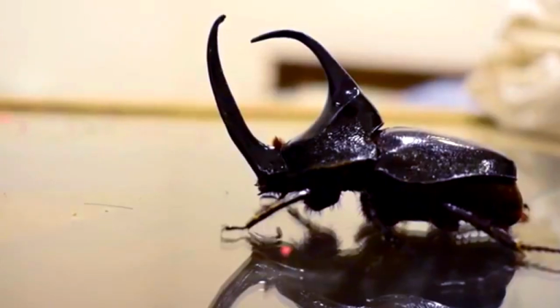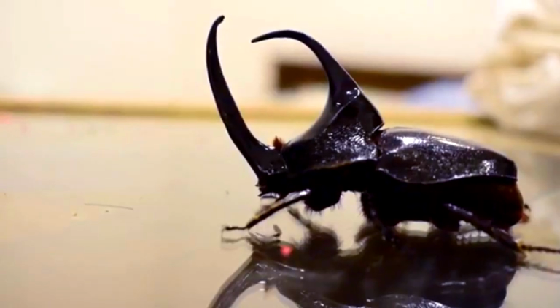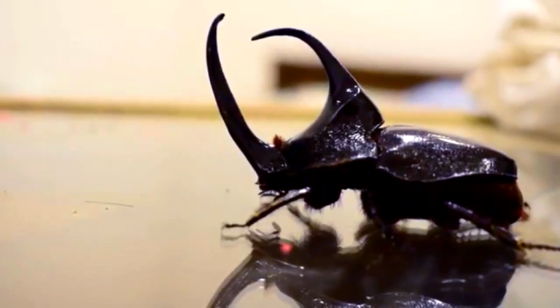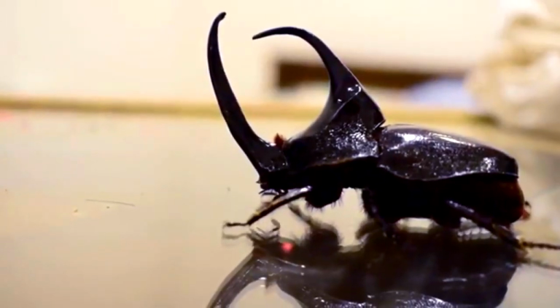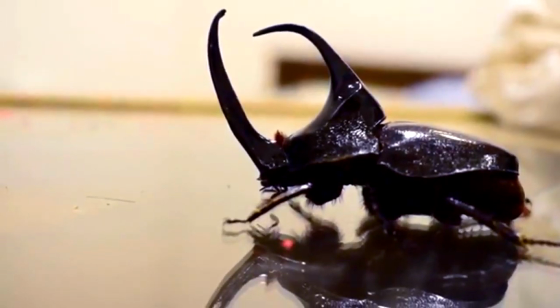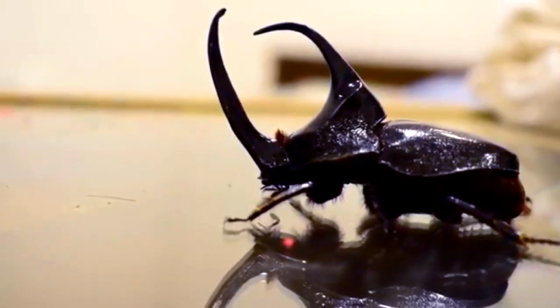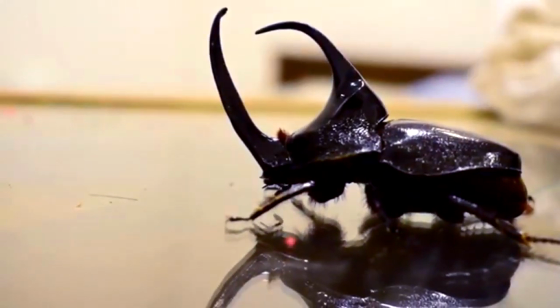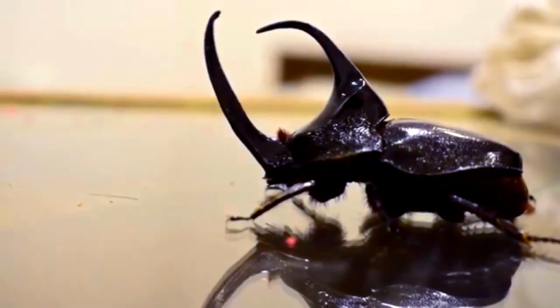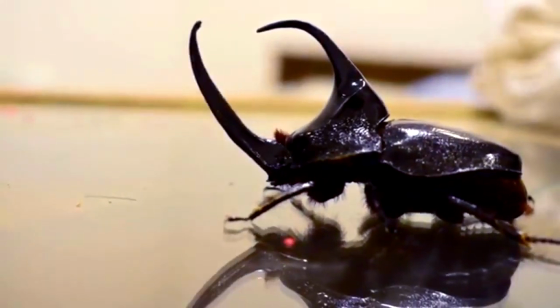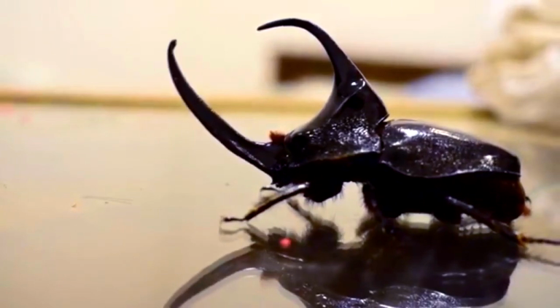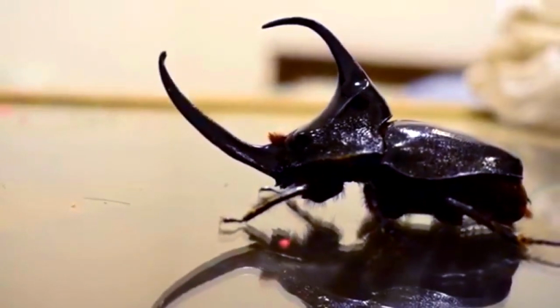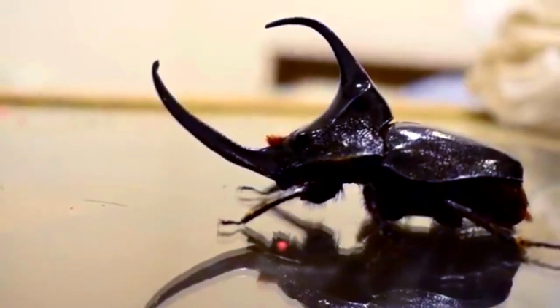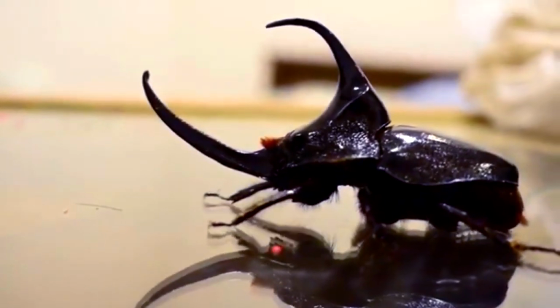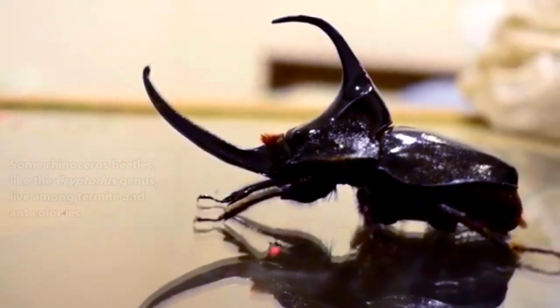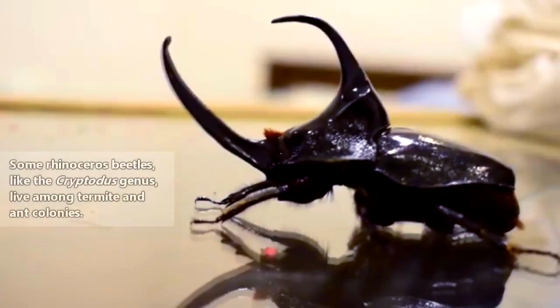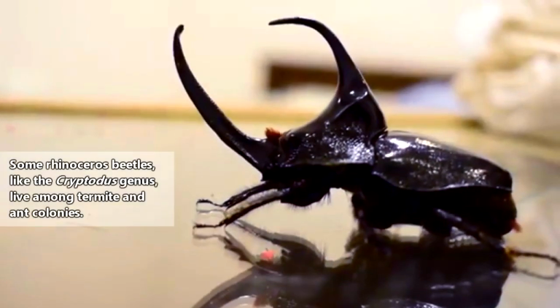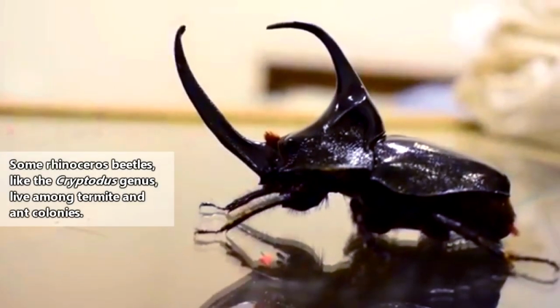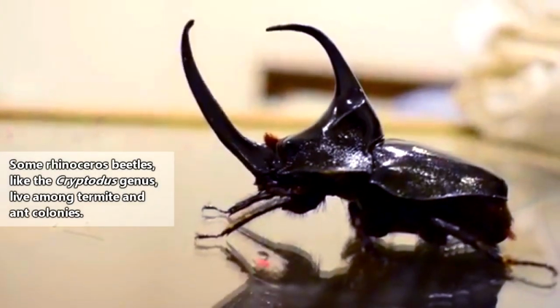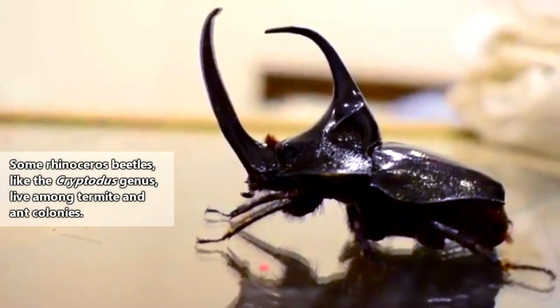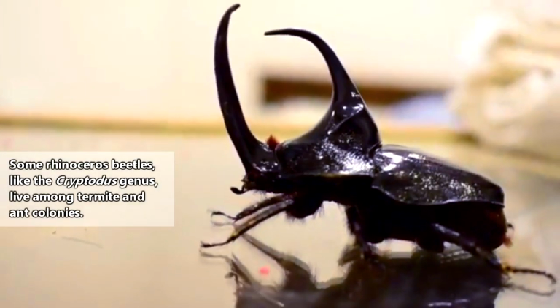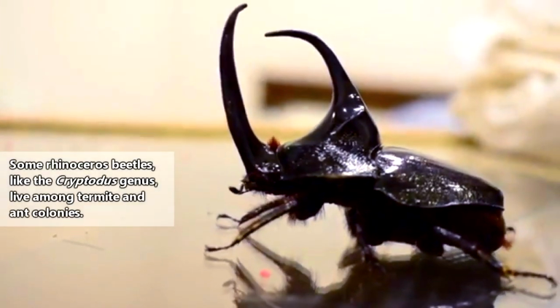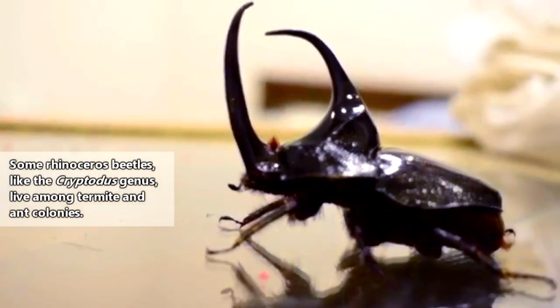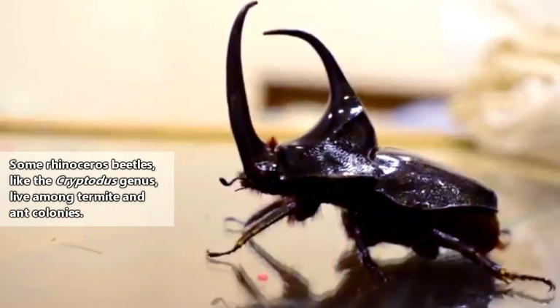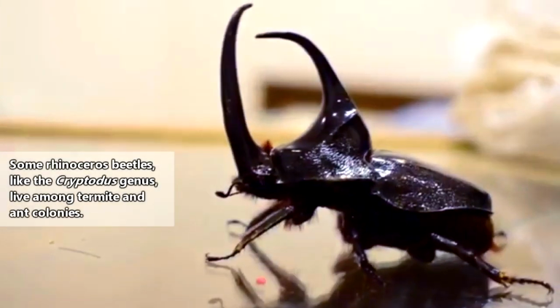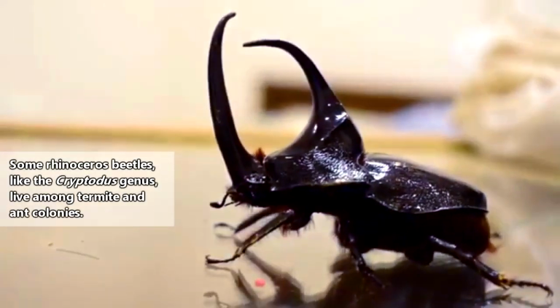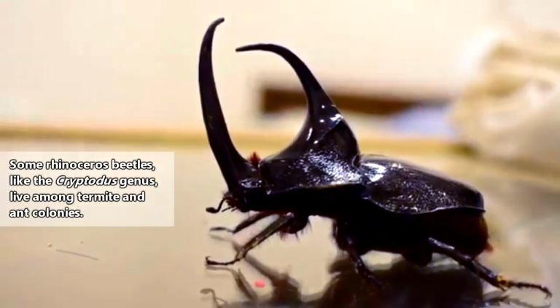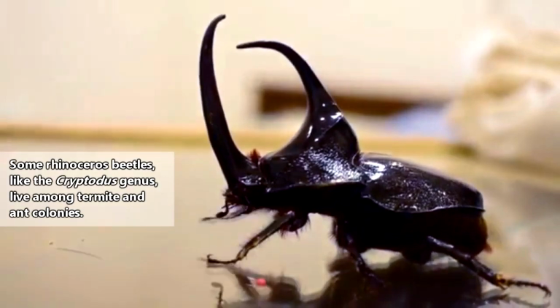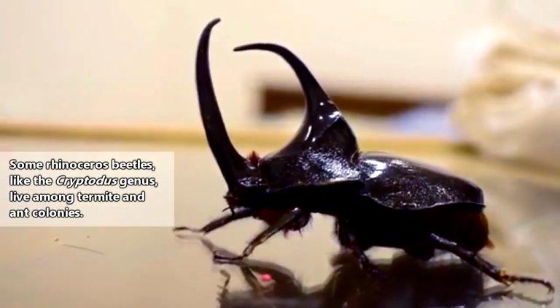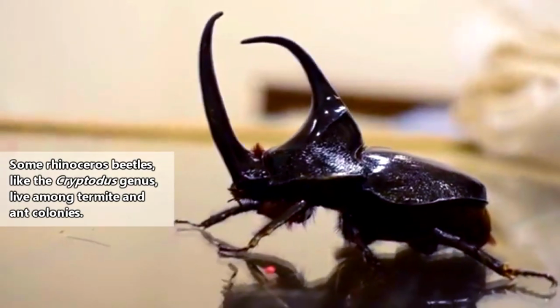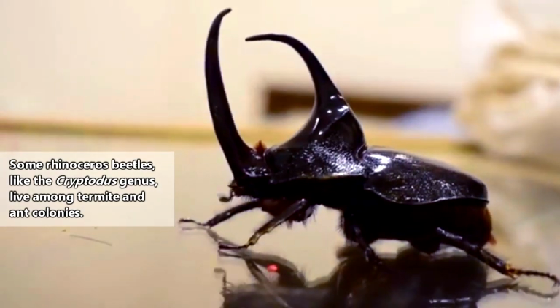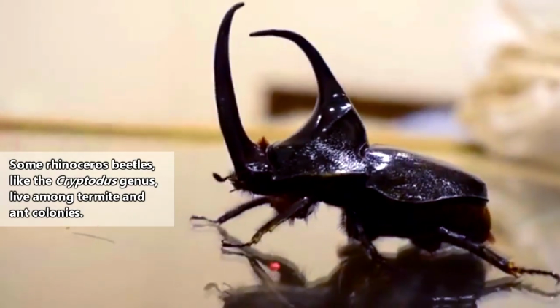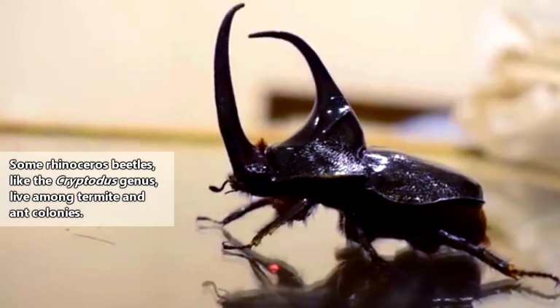All rhinoceros beetle adults, however, tend to be nocturnal, and they are present in nearly all terrestrial habitats around the world with the exception of polar regions.